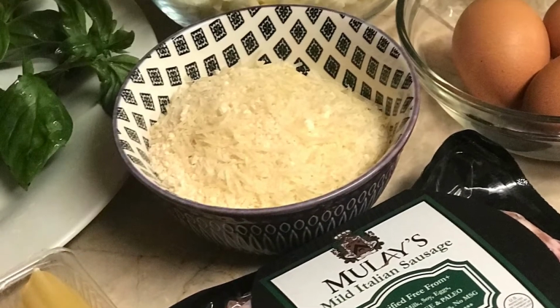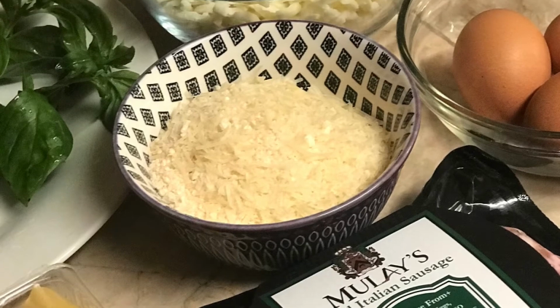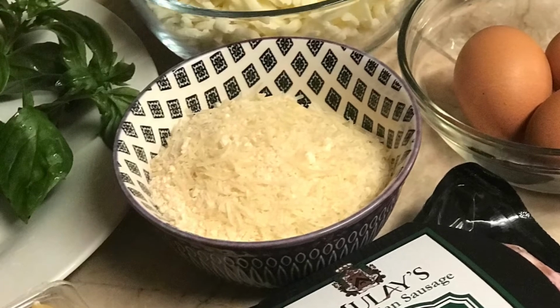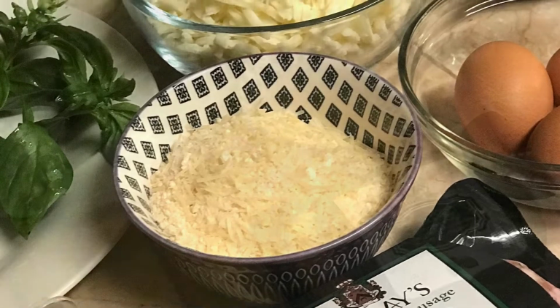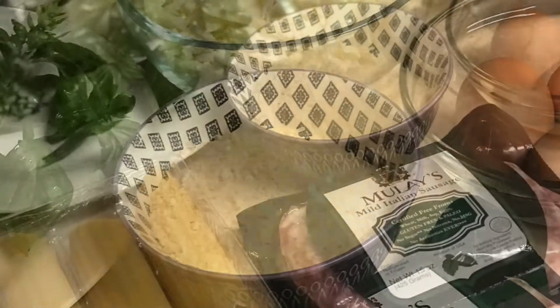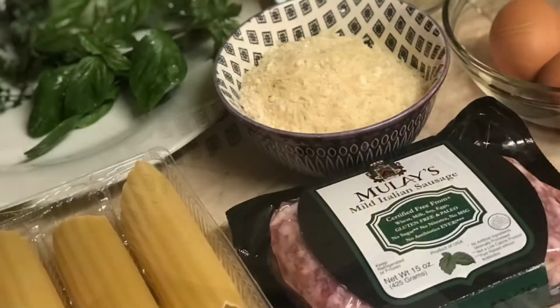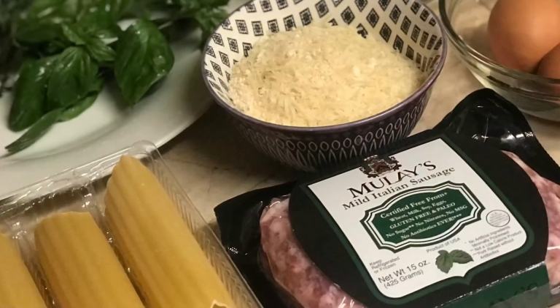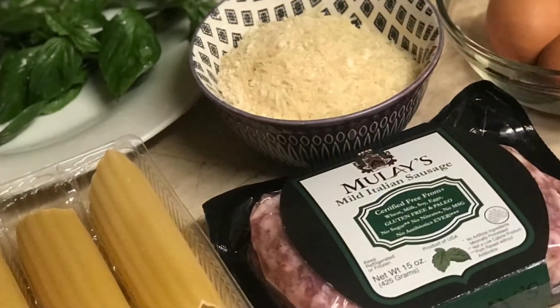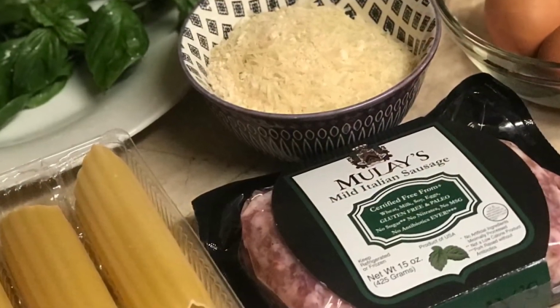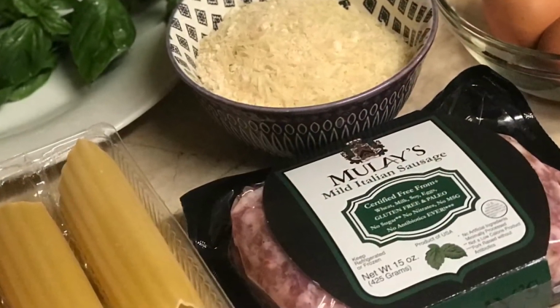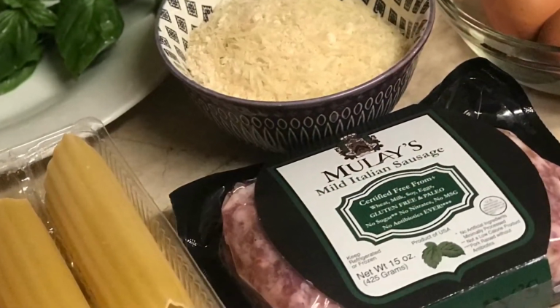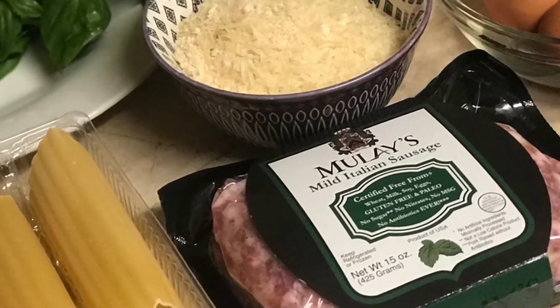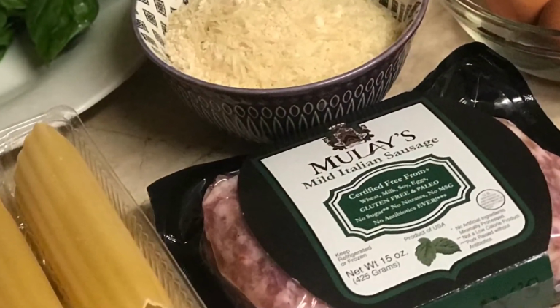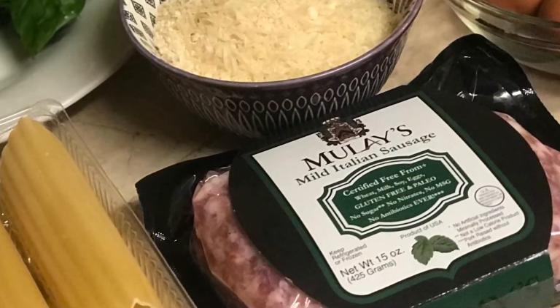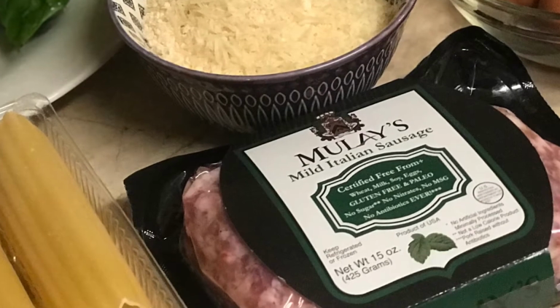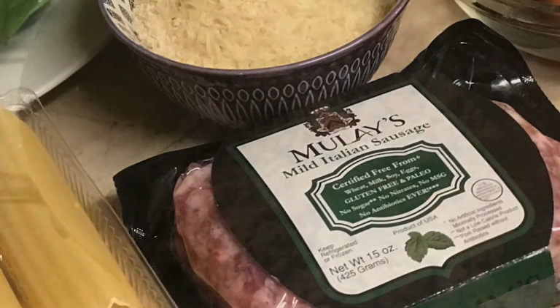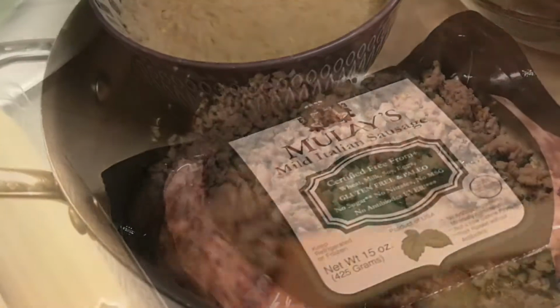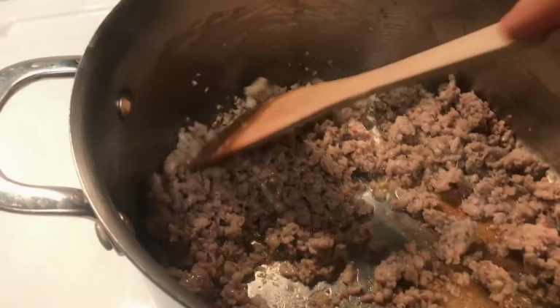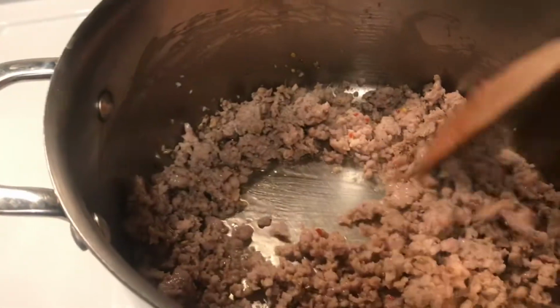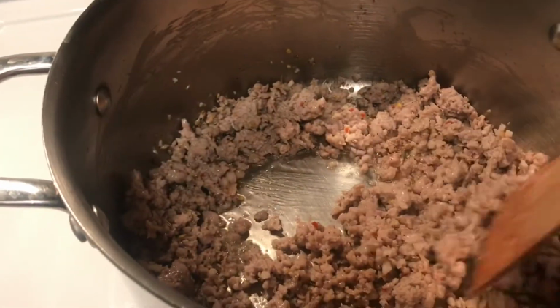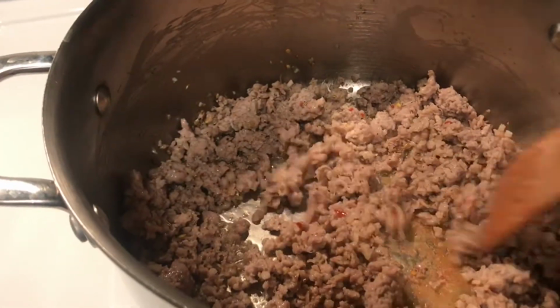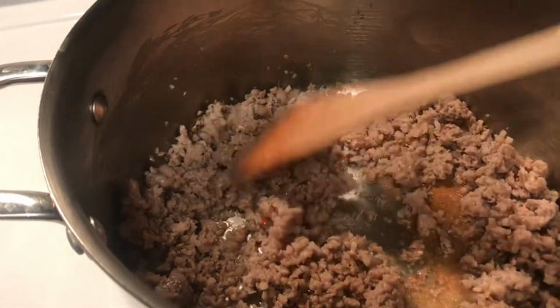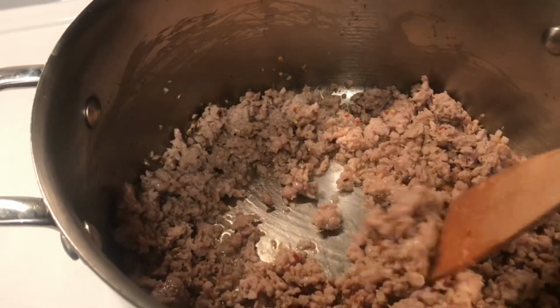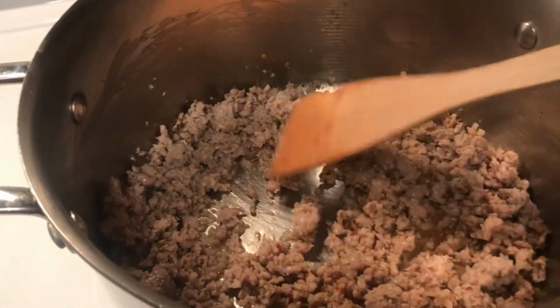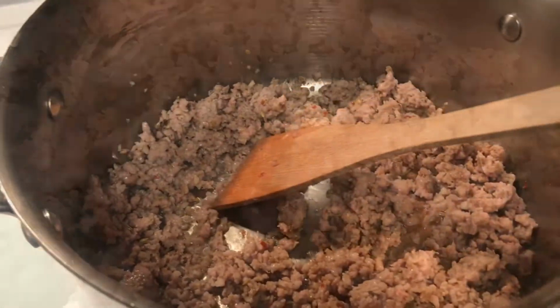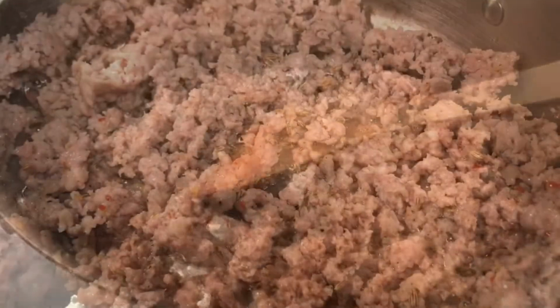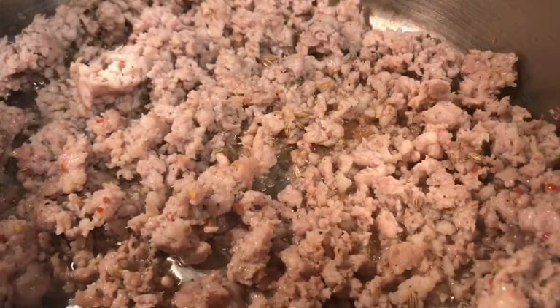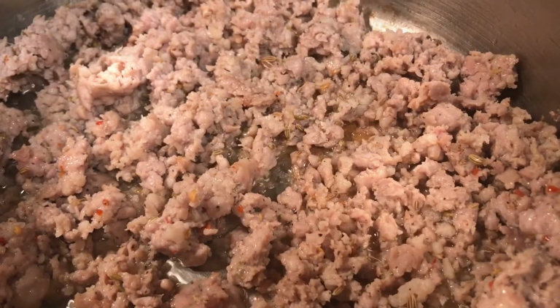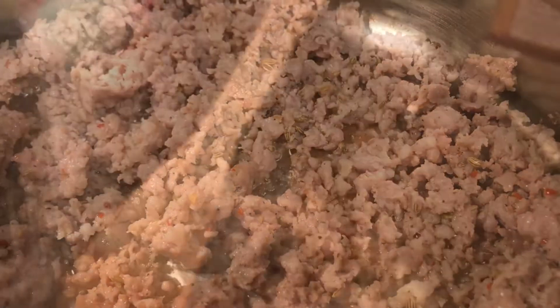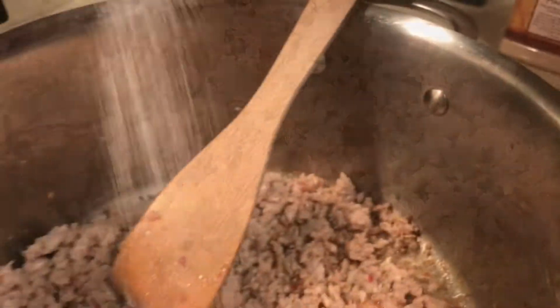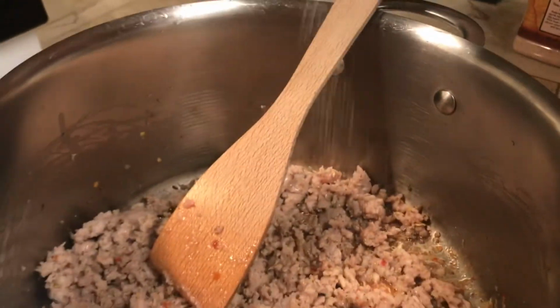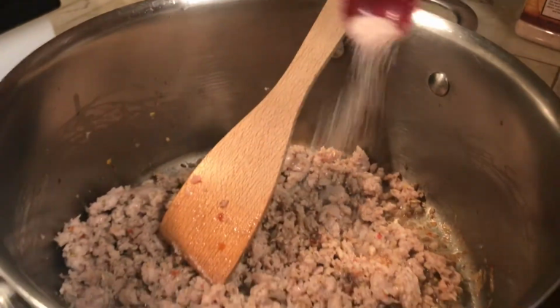The key ingredient of today's recipe is Malaise all-natural Italian sausage. To the pre-cooked sausage, add 1 teaspoon of salt and half a teaspoon of black pepper.